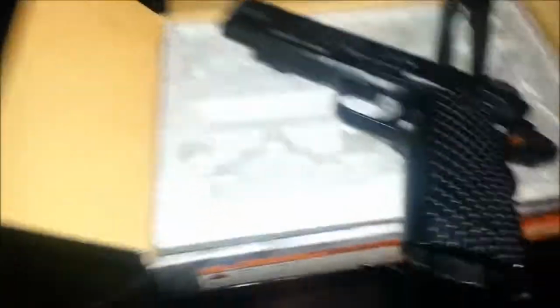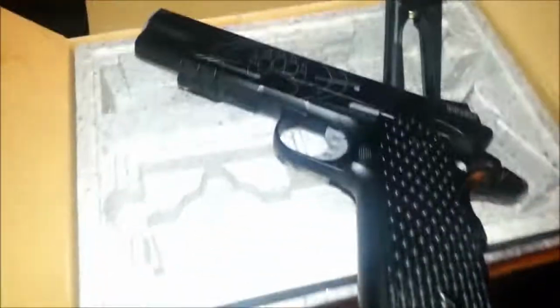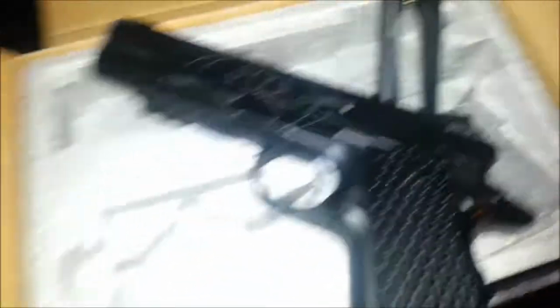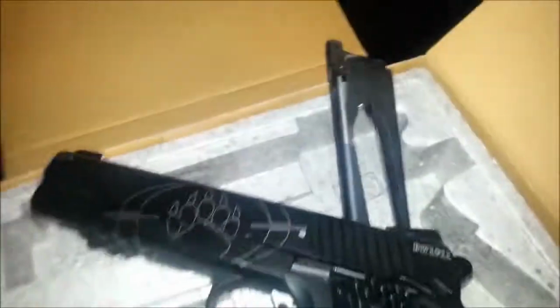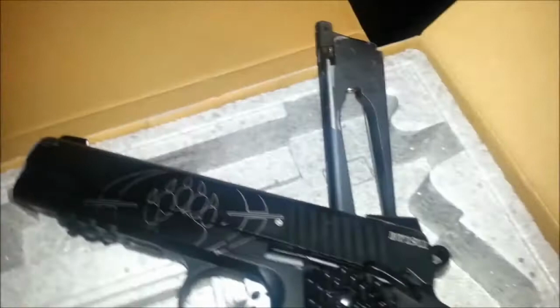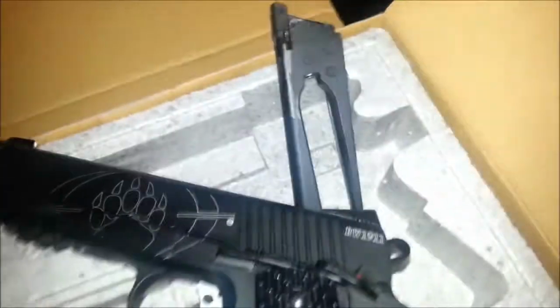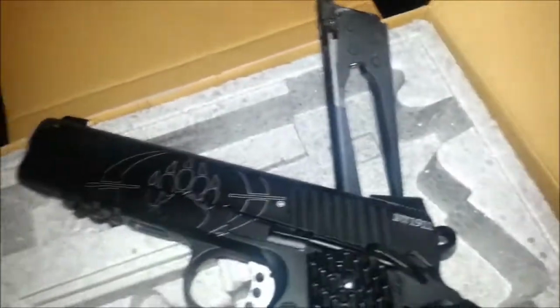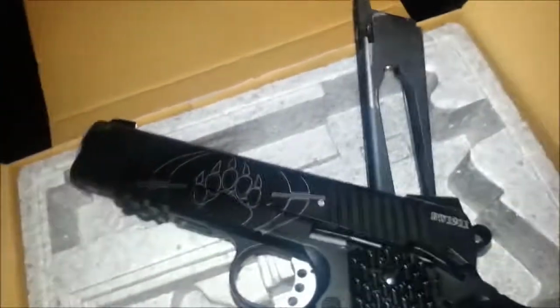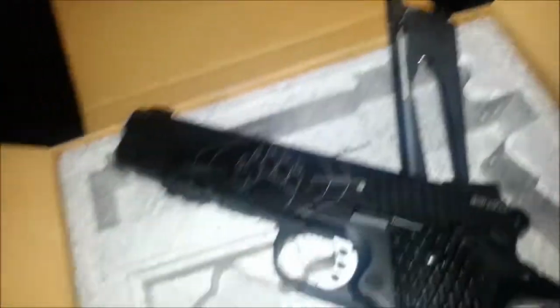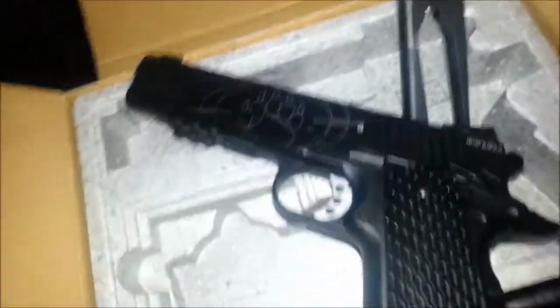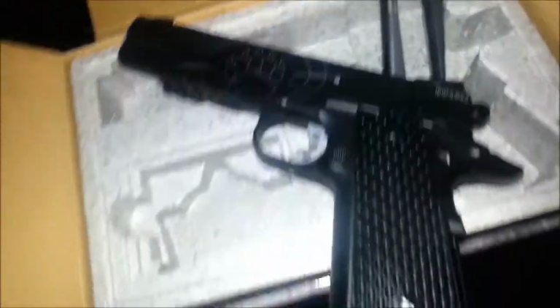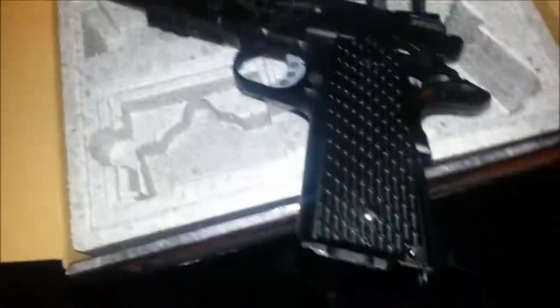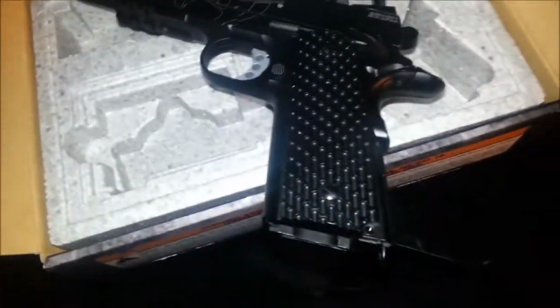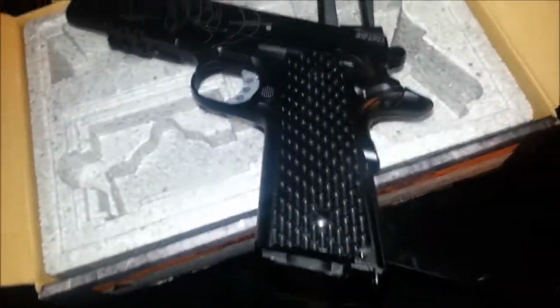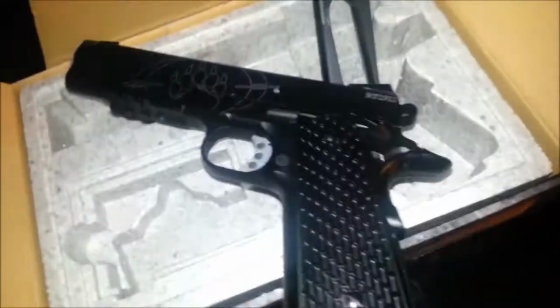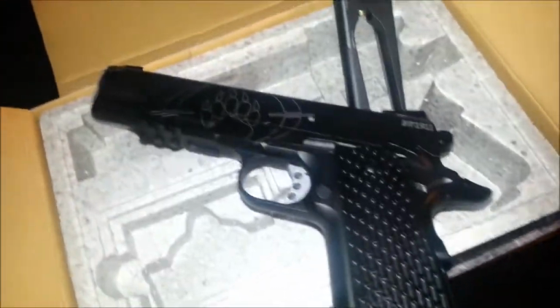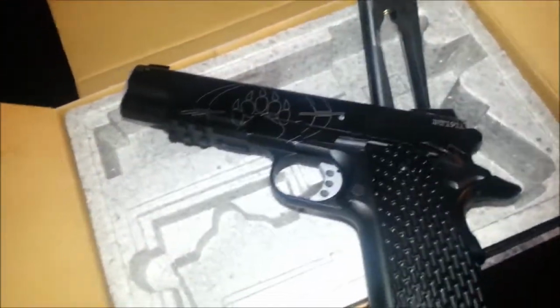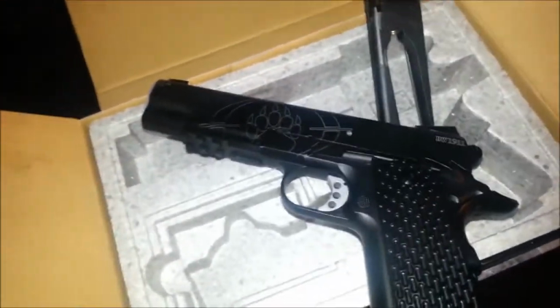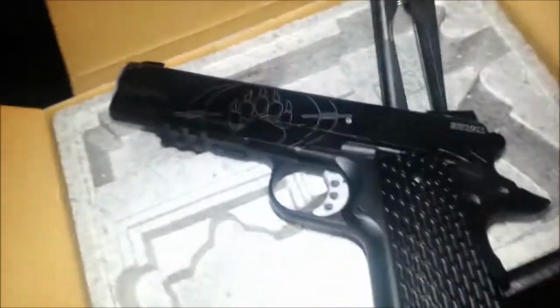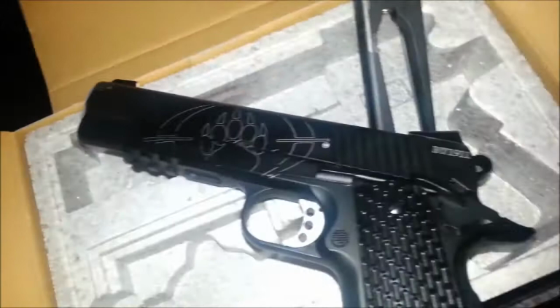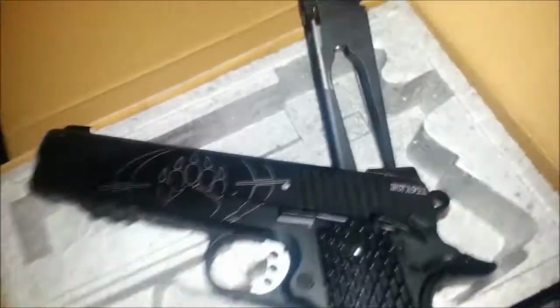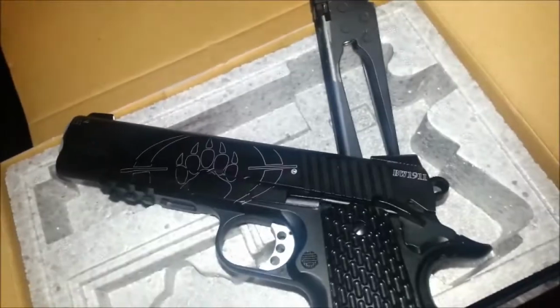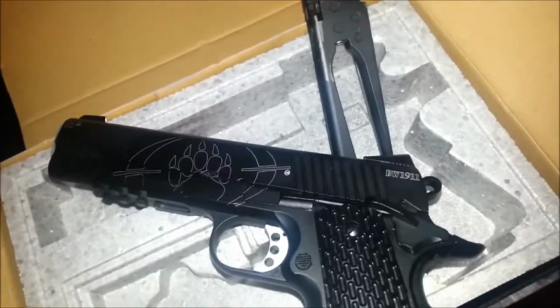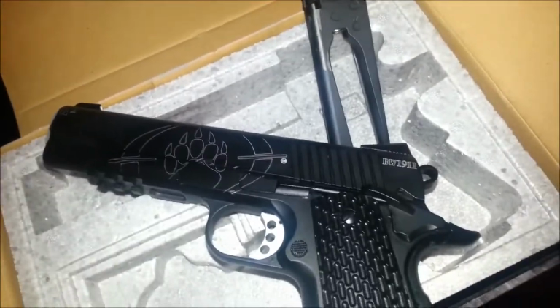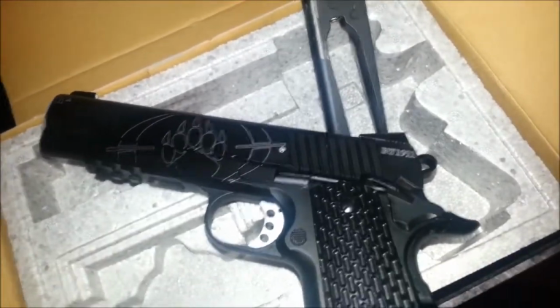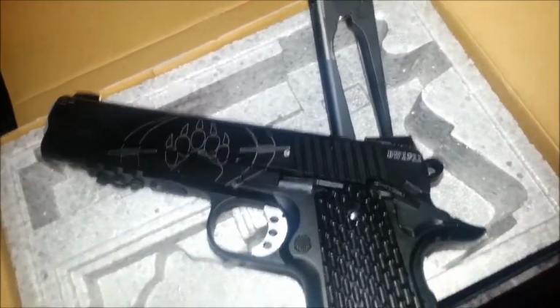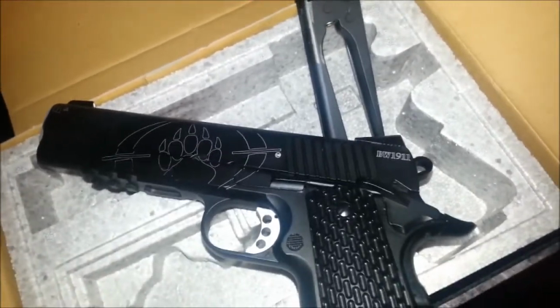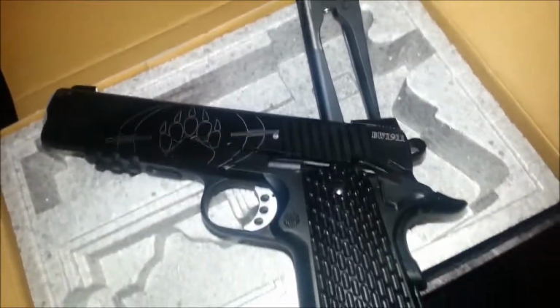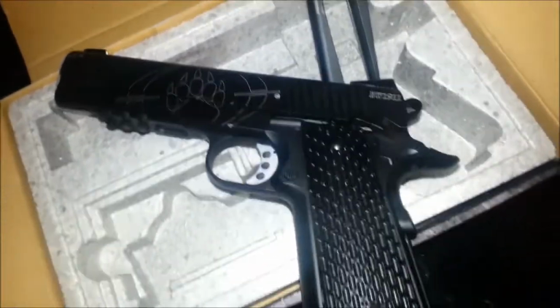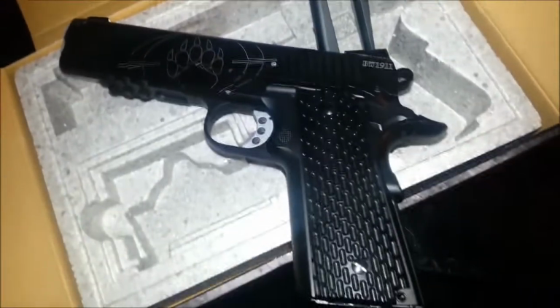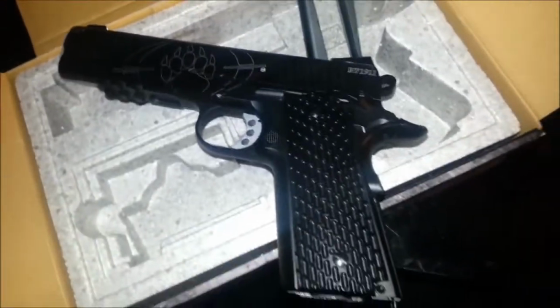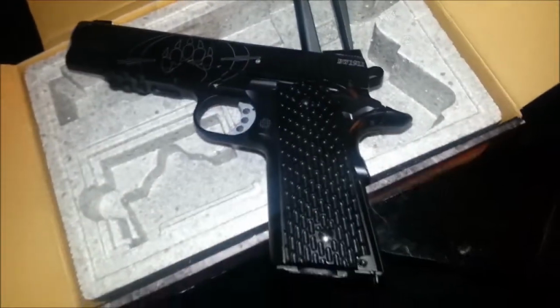I'll be making some videos of shooting that, but it's pretty cold outside so I can't really do much shooting, and there's no way I'm shooting it in here. But yeah, there's the new toy for the new videos to come.